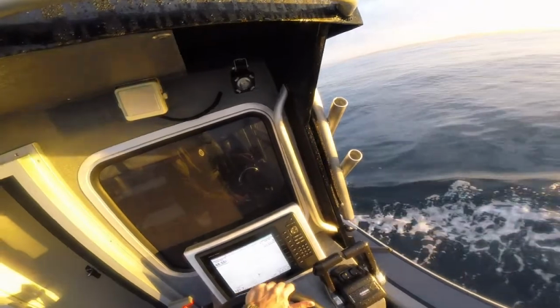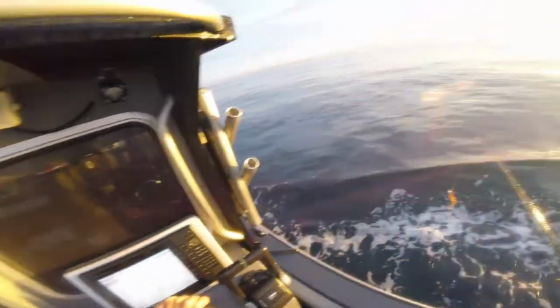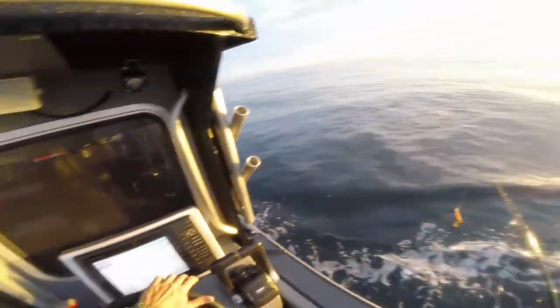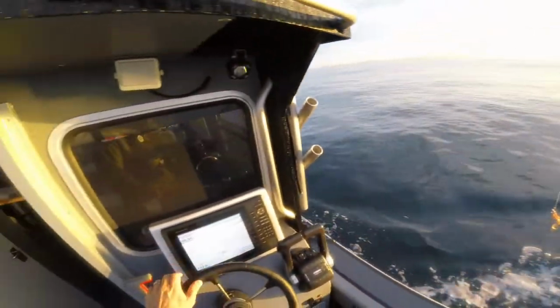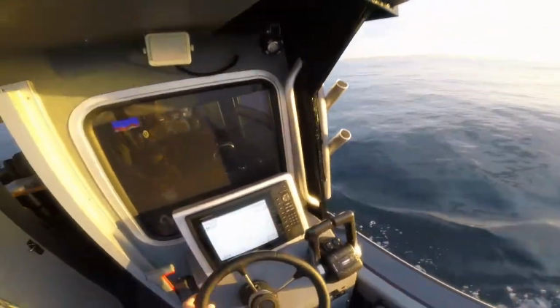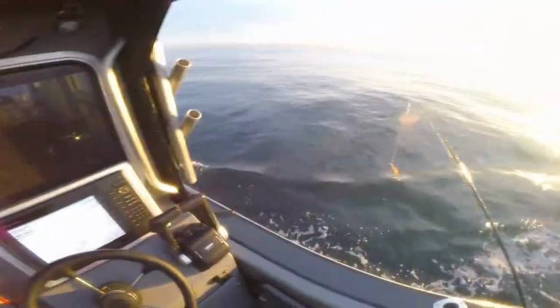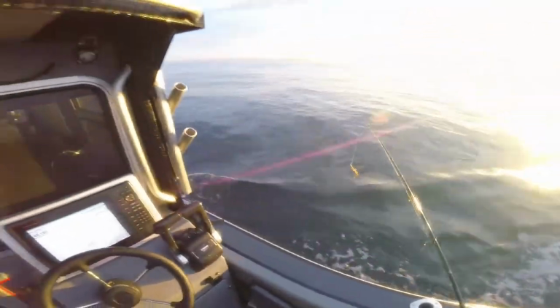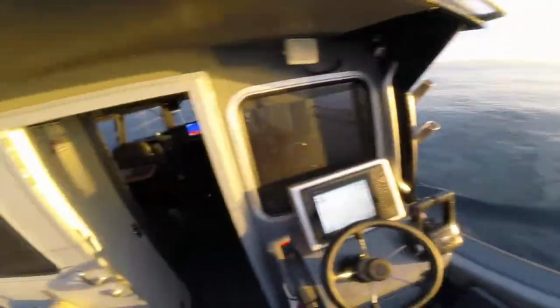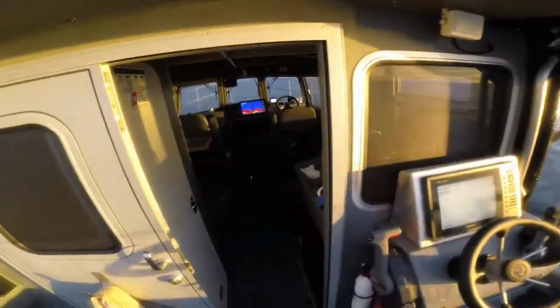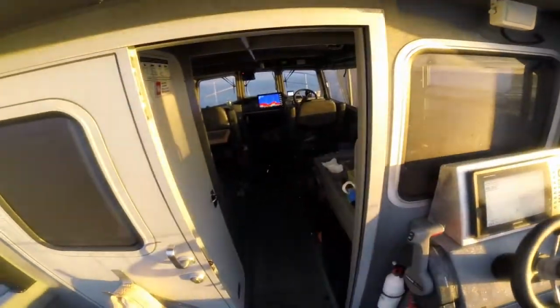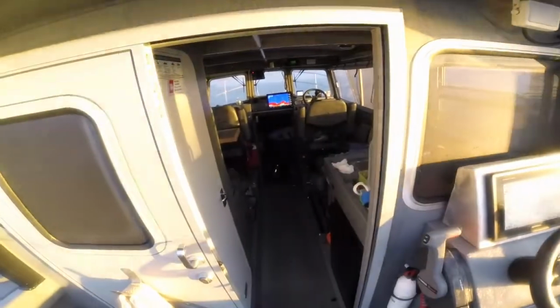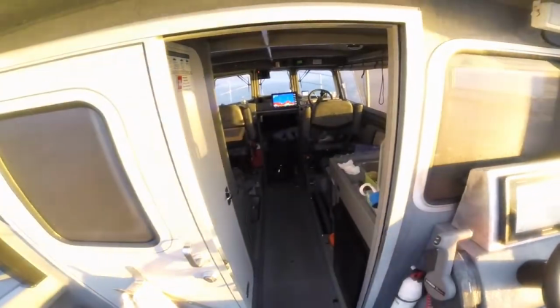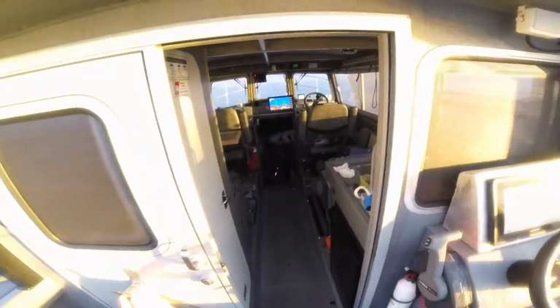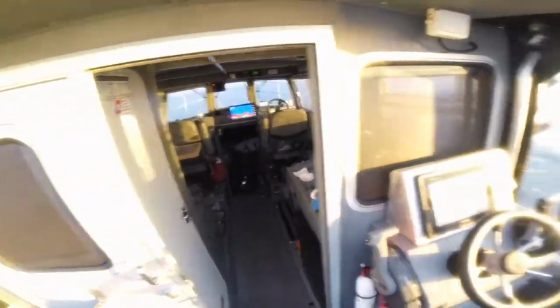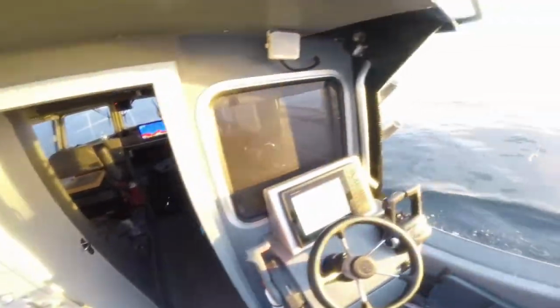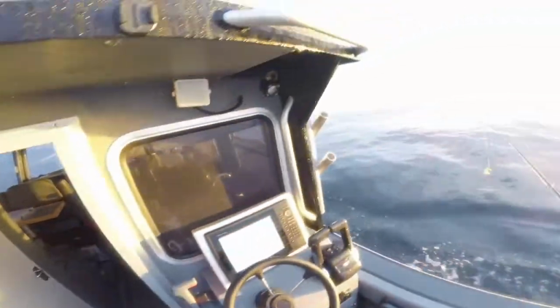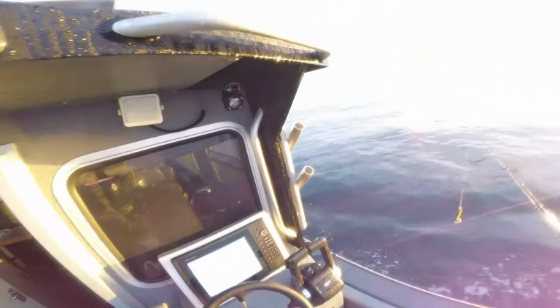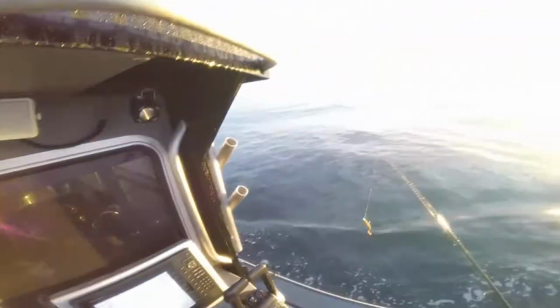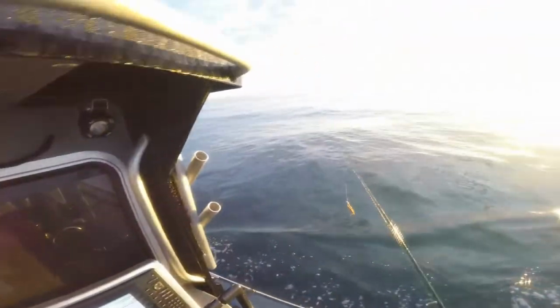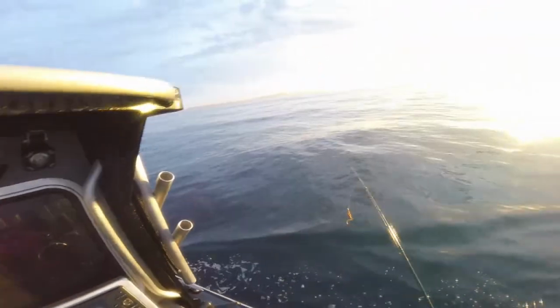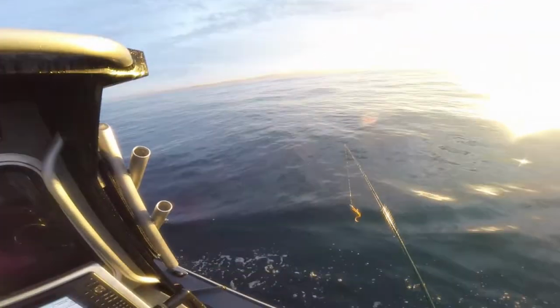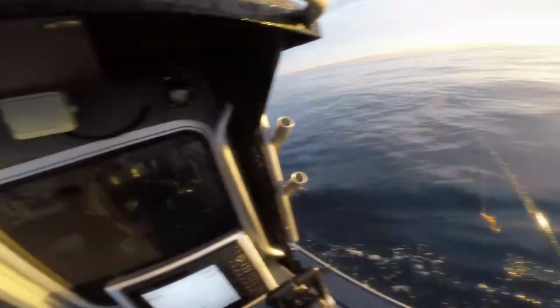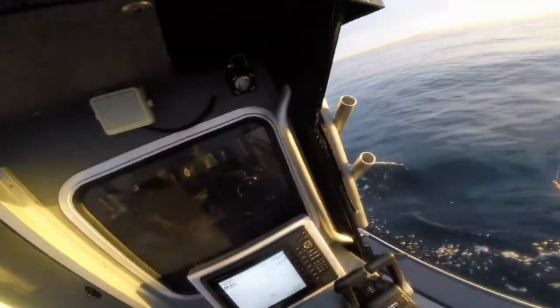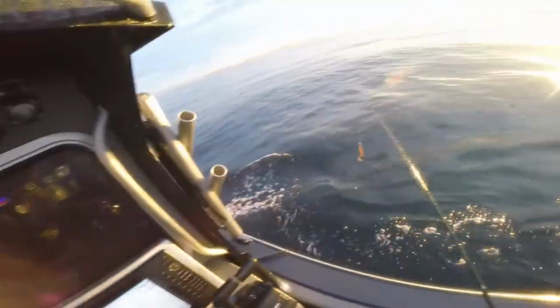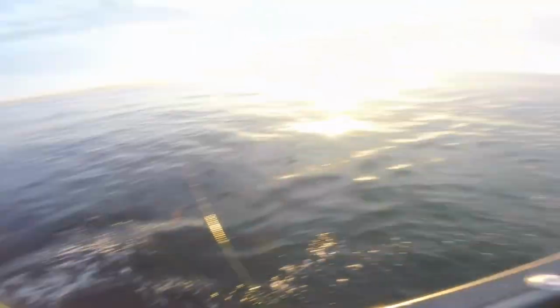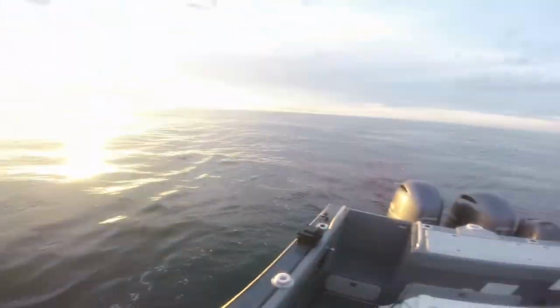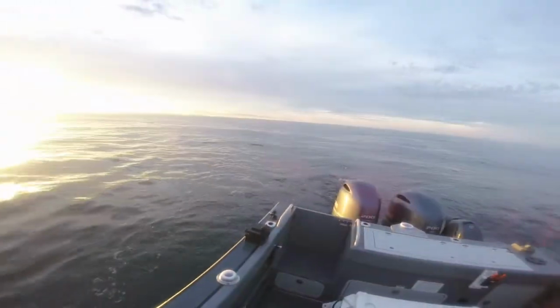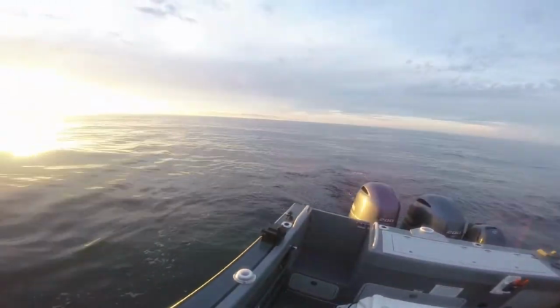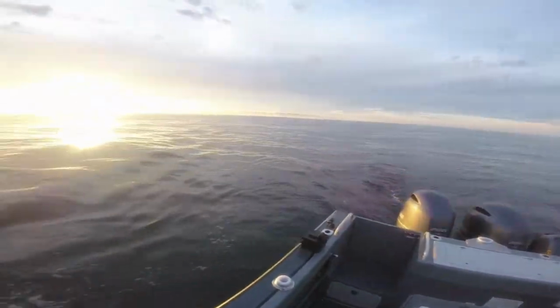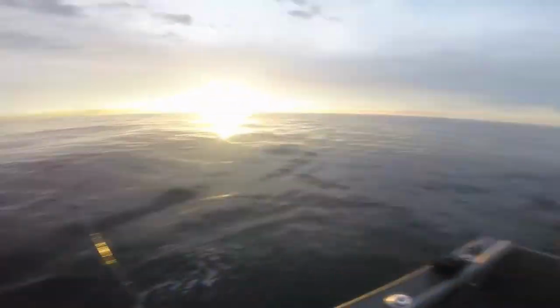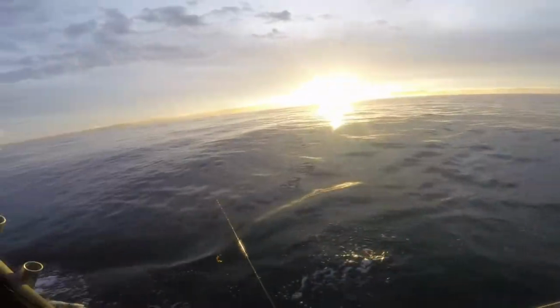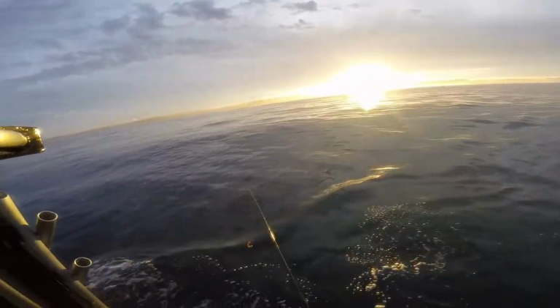Right now I'm on the hunt for the fish, see where they might be at. I did see one school, kind of went over it, now I can't find it.